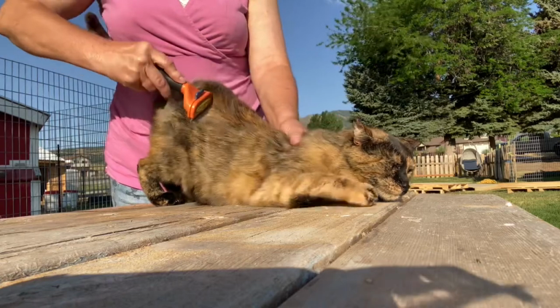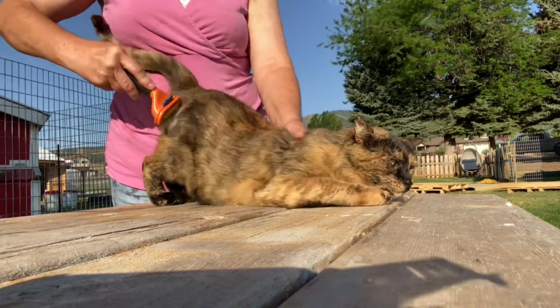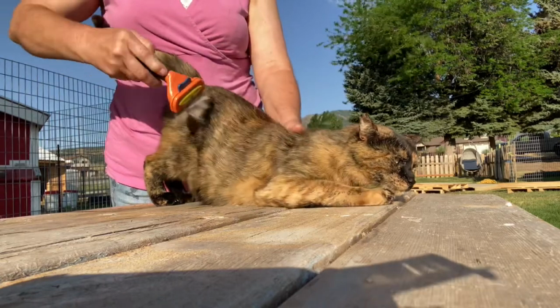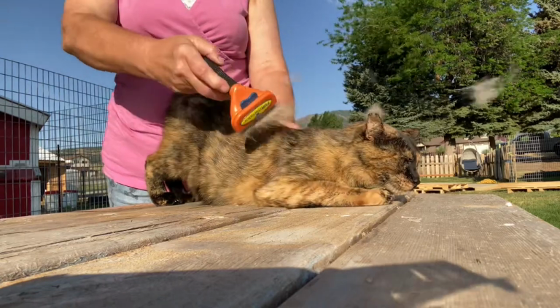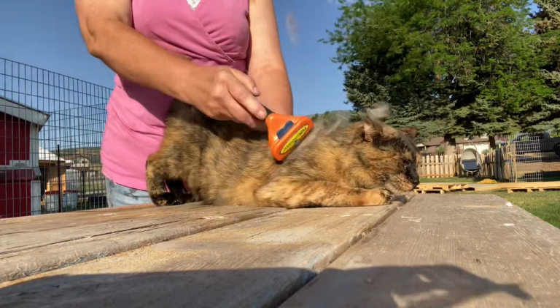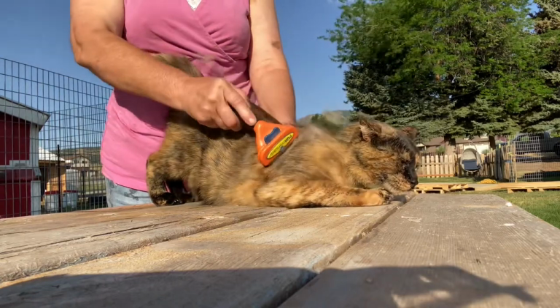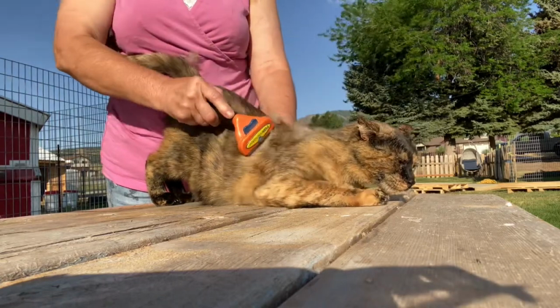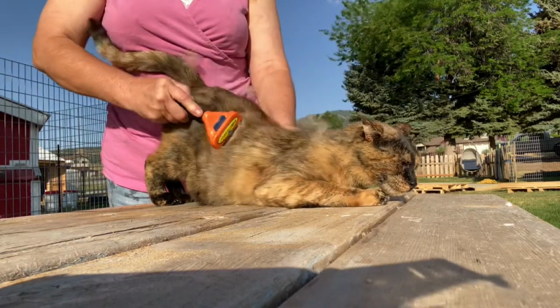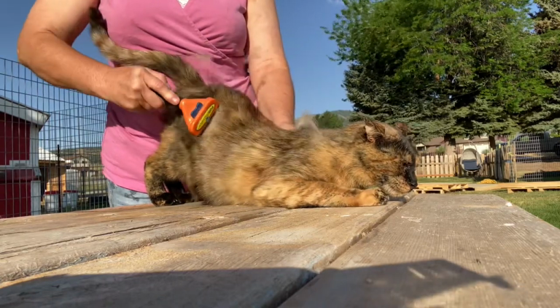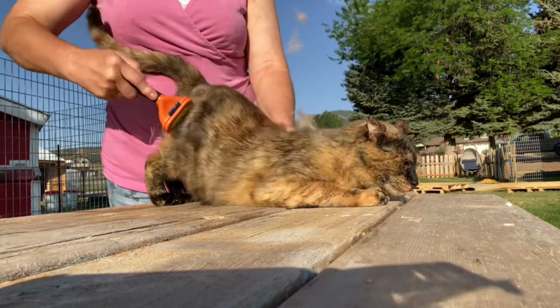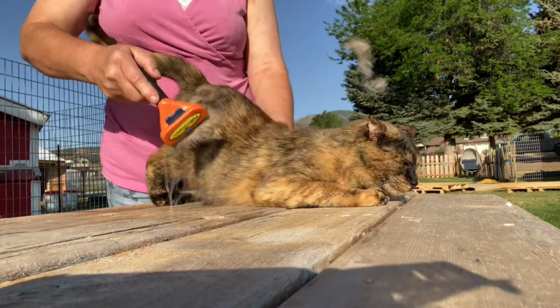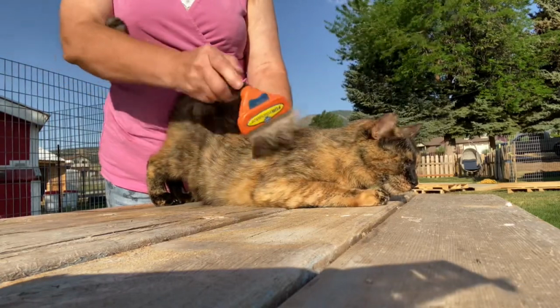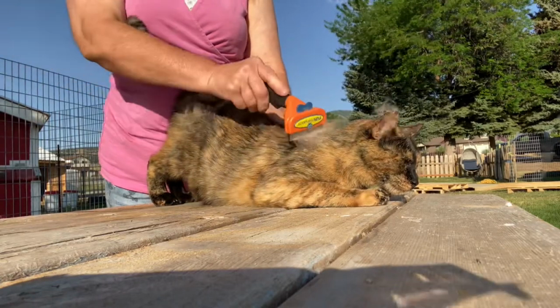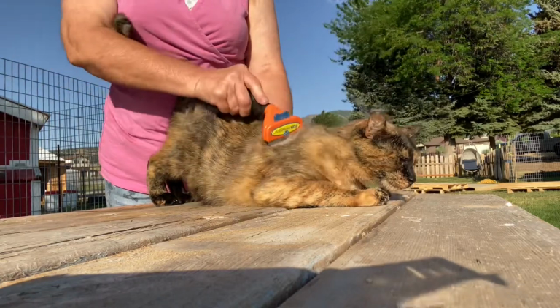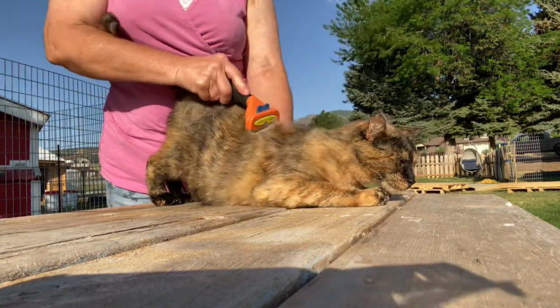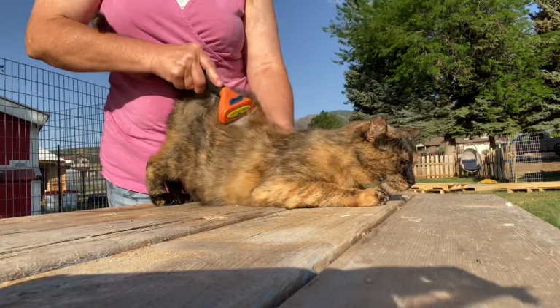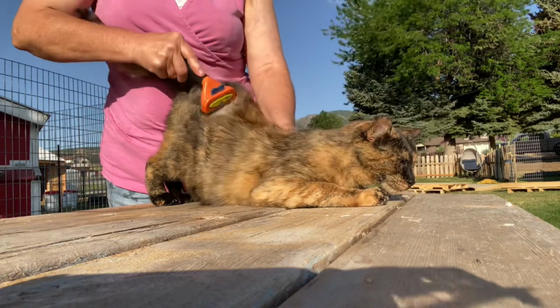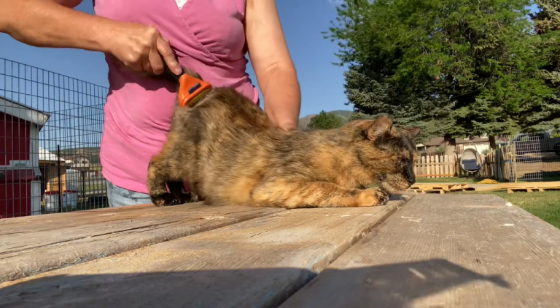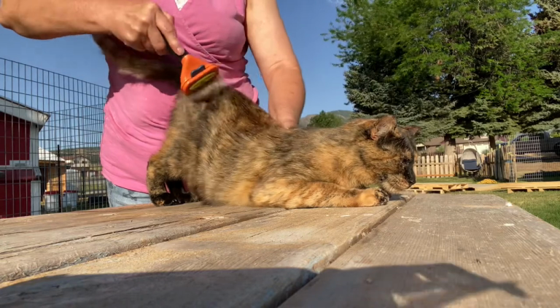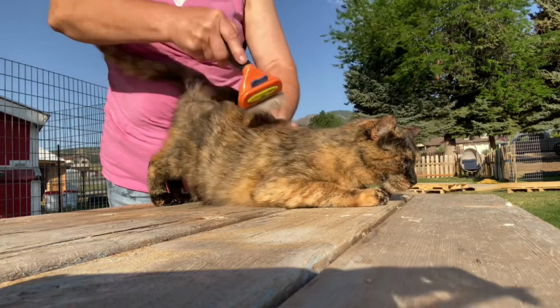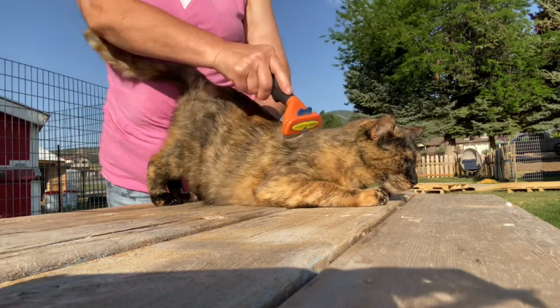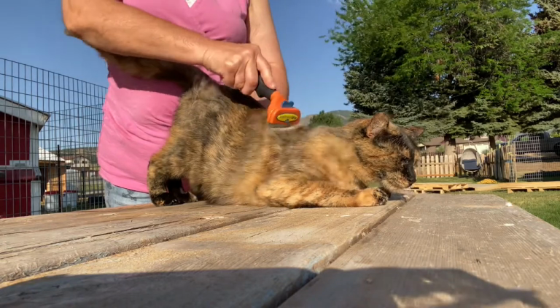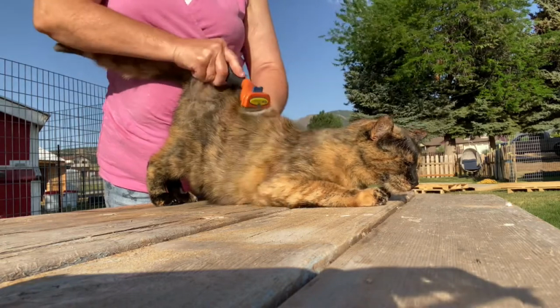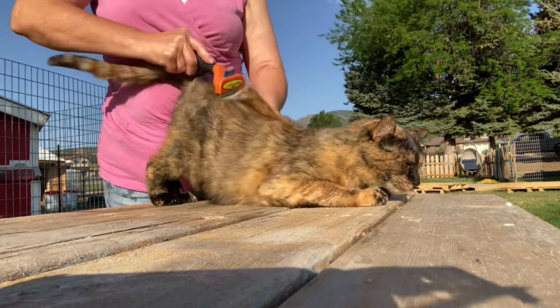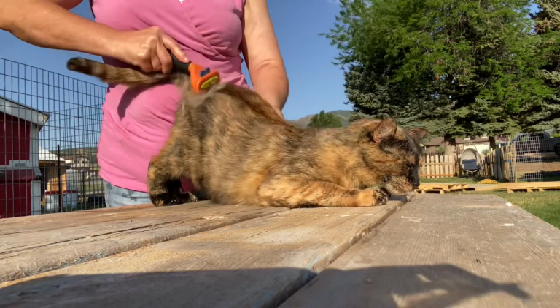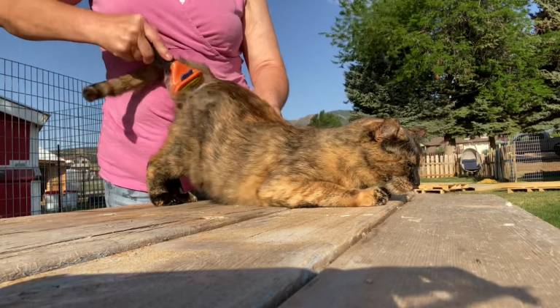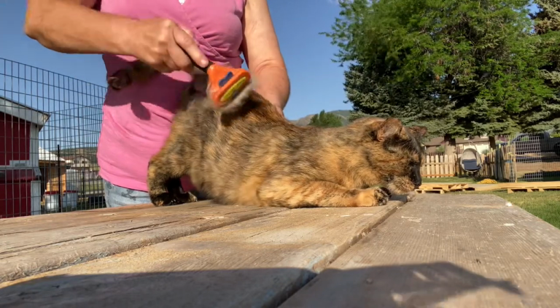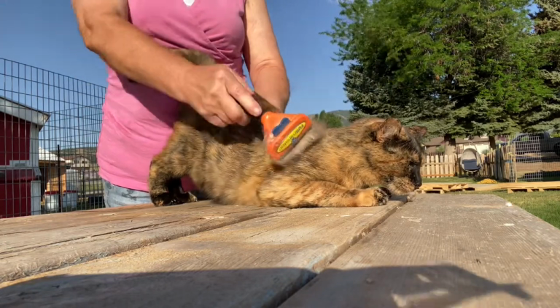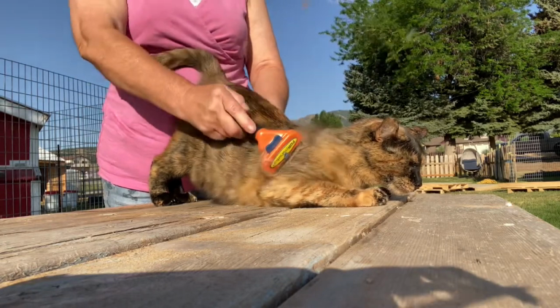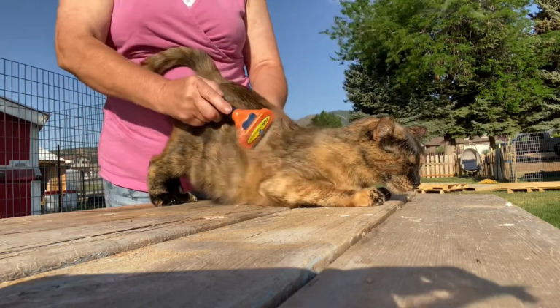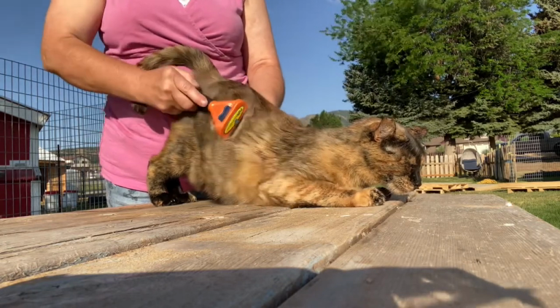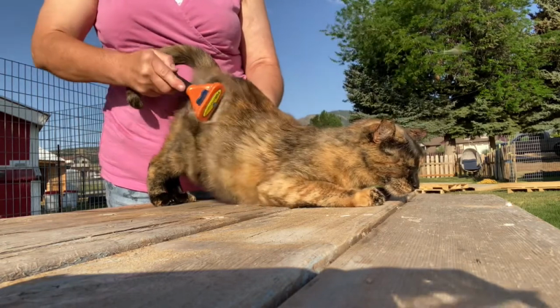Good morning. Thanks for swinging in for LTHG. Today the wind is clipping along at a really good speed, and so it's the perfect day to brush your cat.